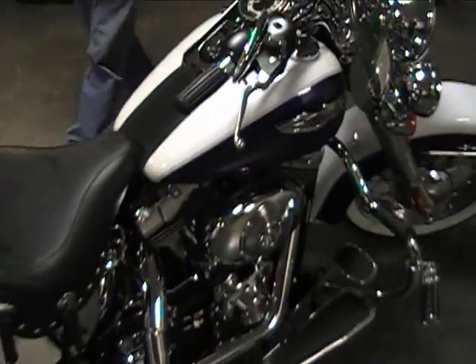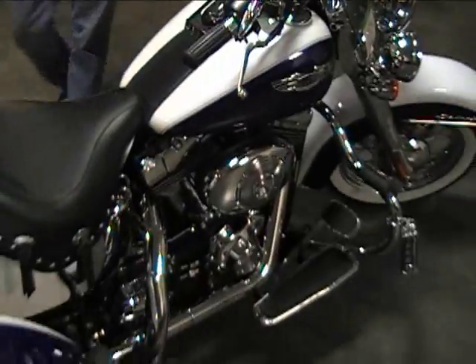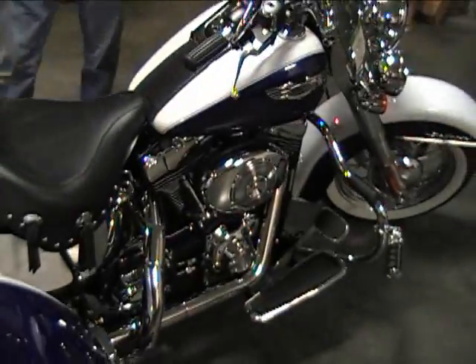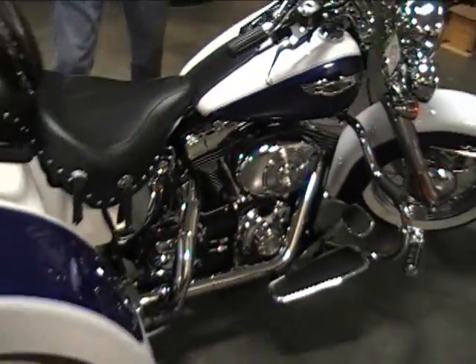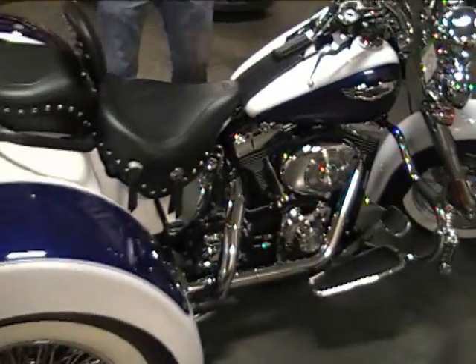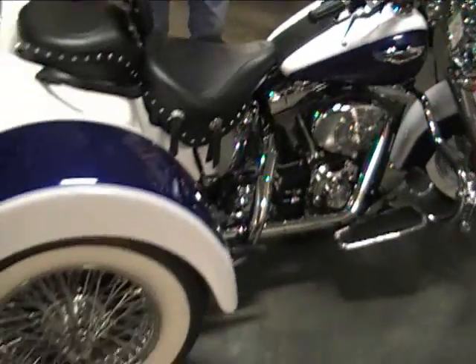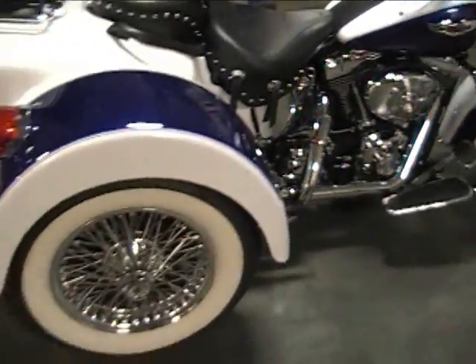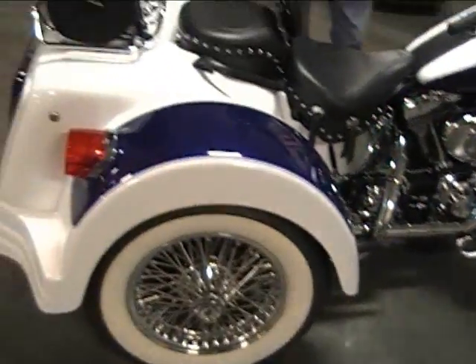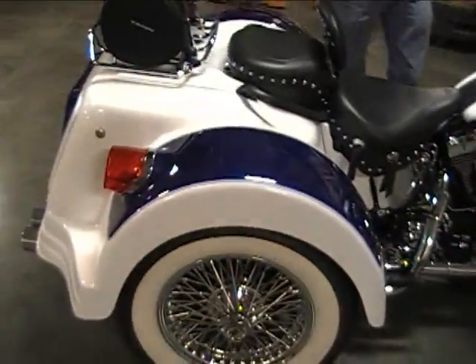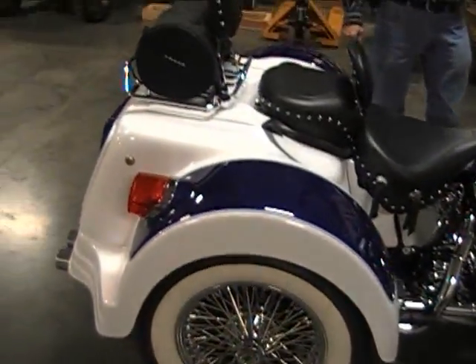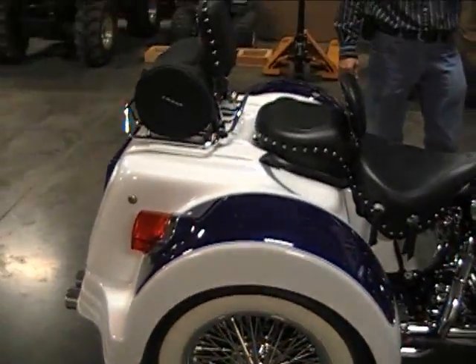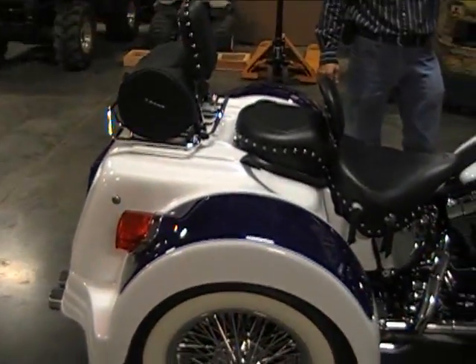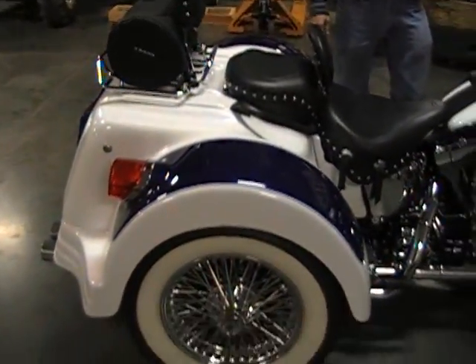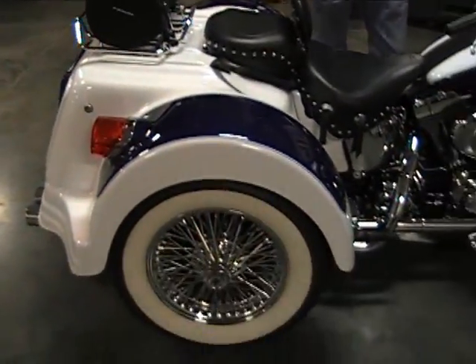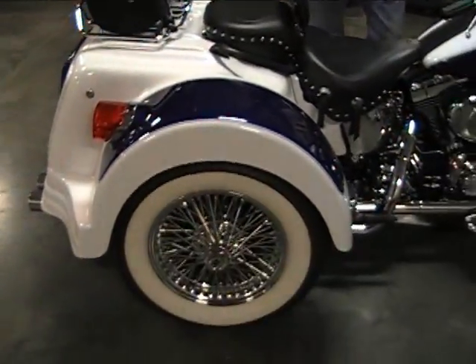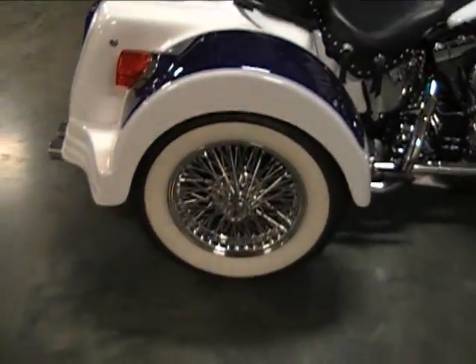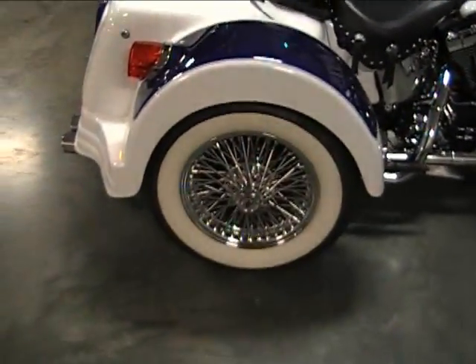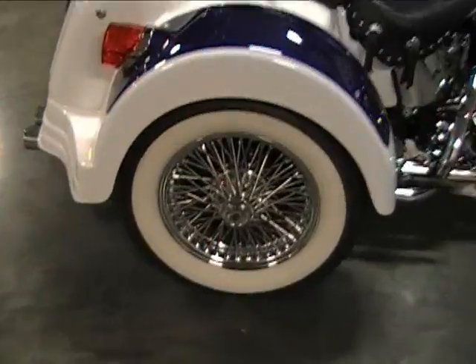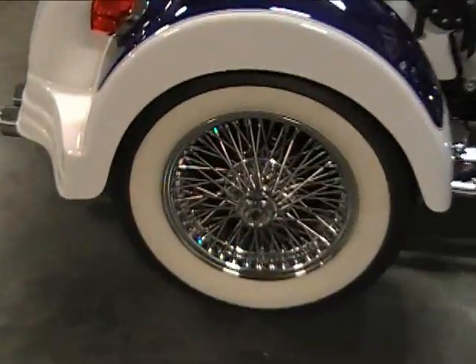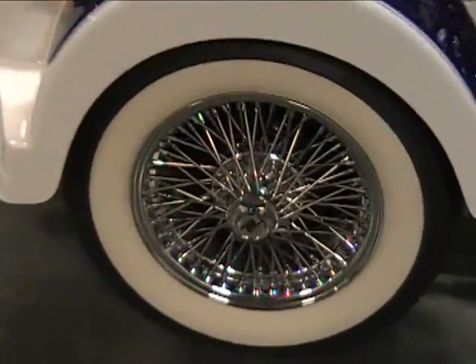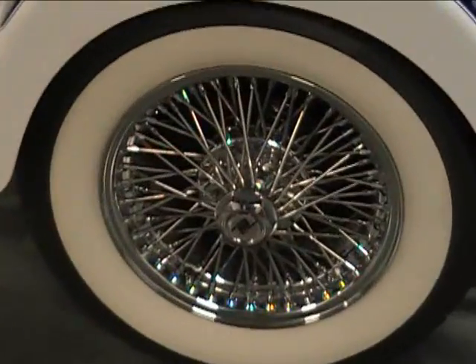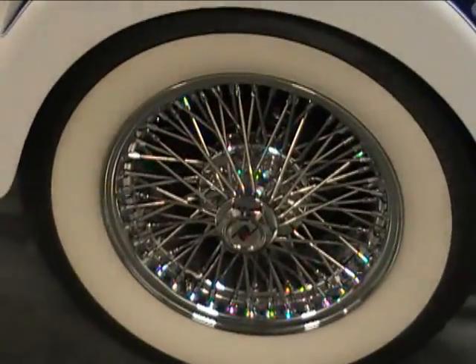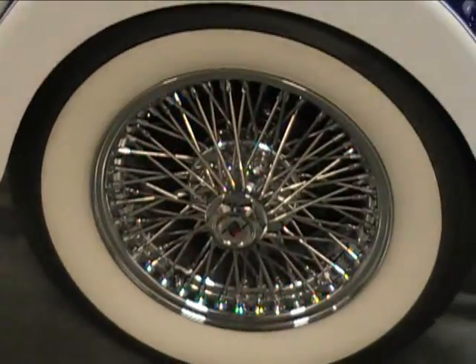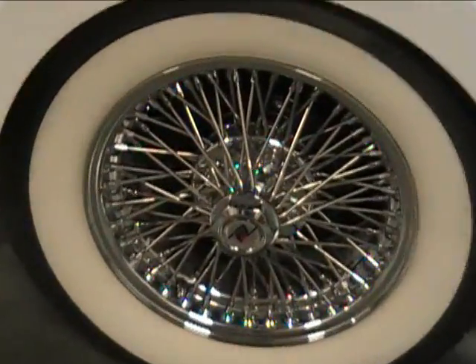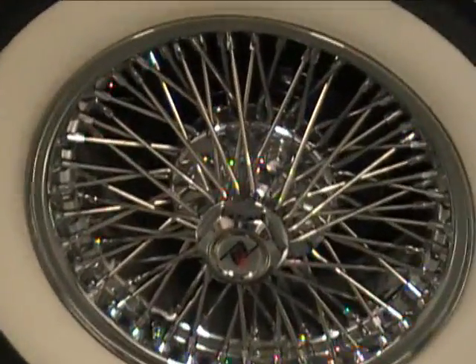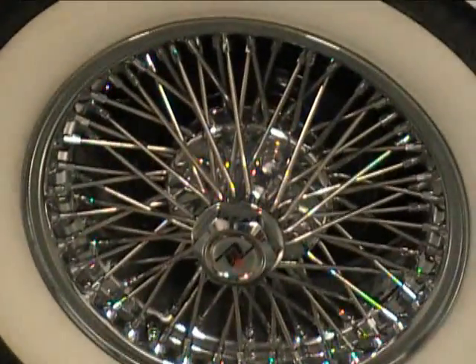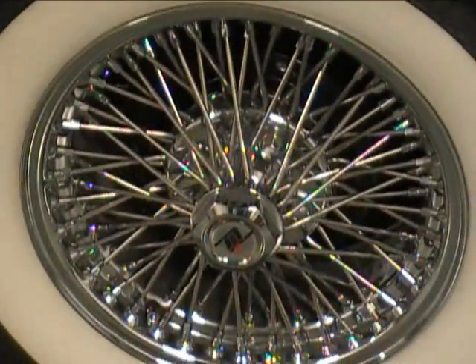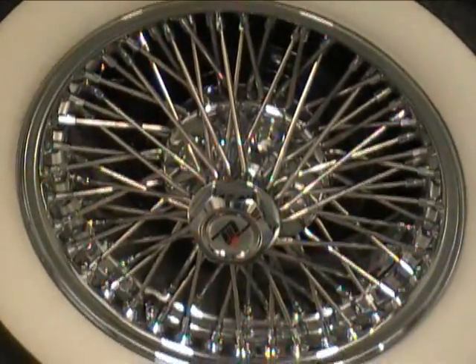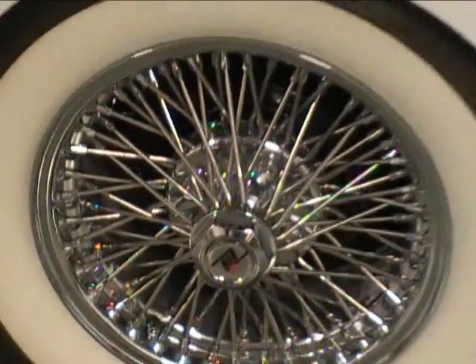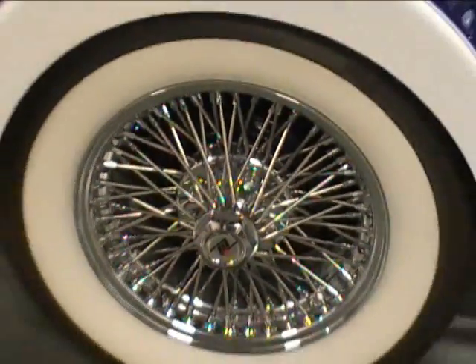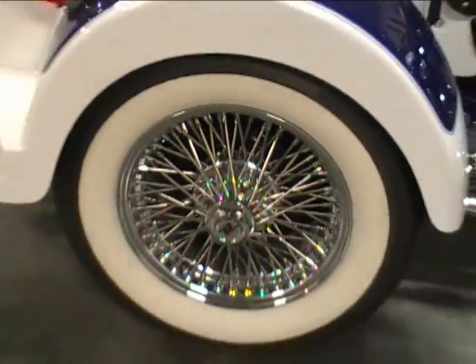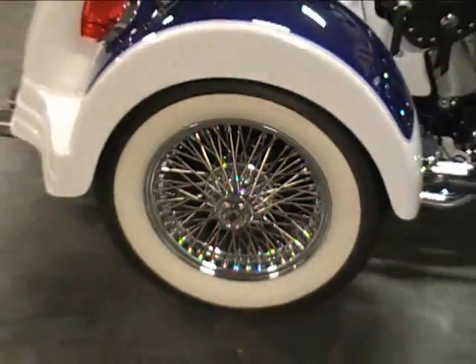Blue and white. I want you to look and get a good view from the side. I want you to see those white walls, those spoke wheels. That is an outstanding machine. It's got a classic look you just can't beat.